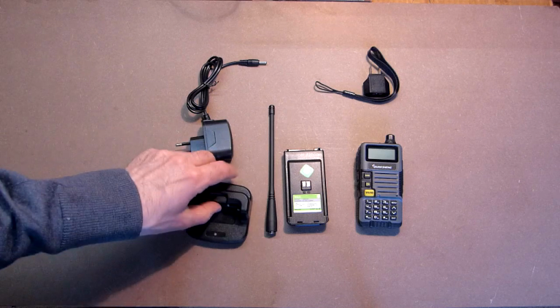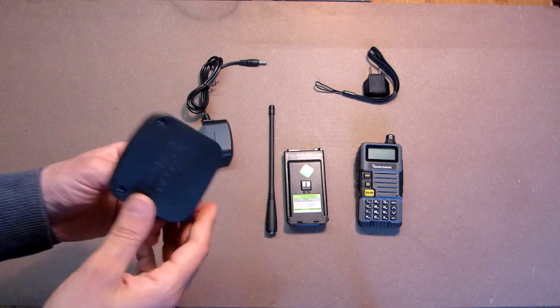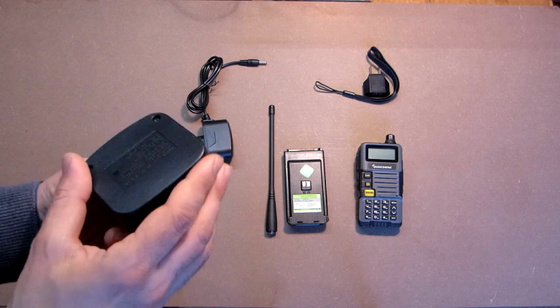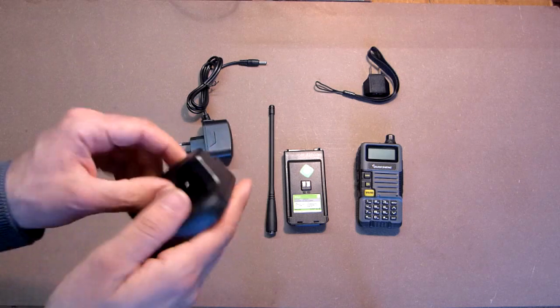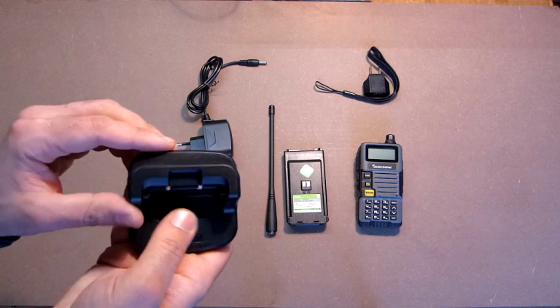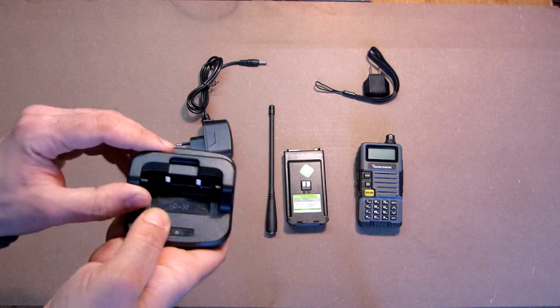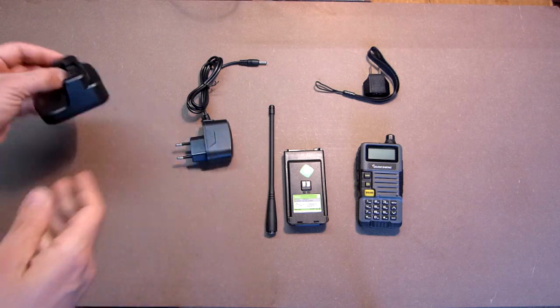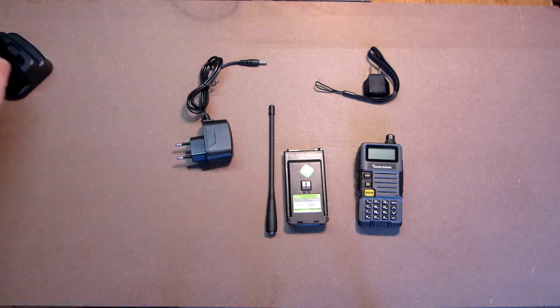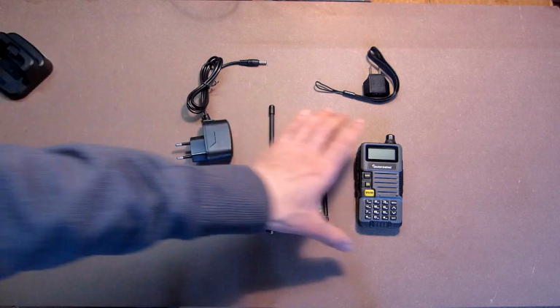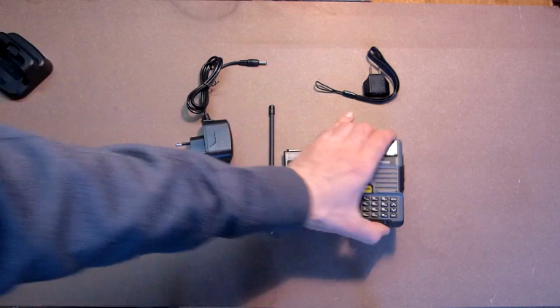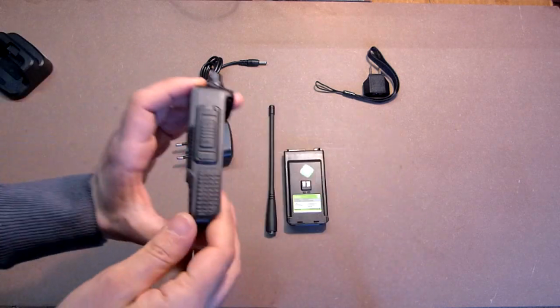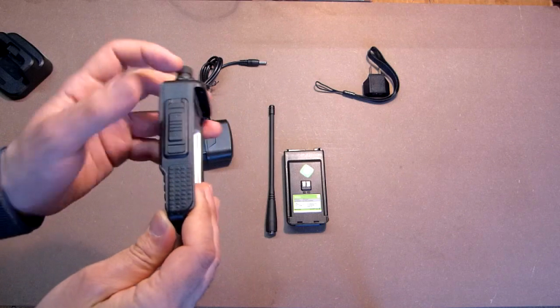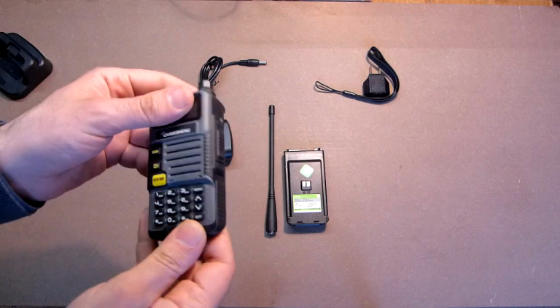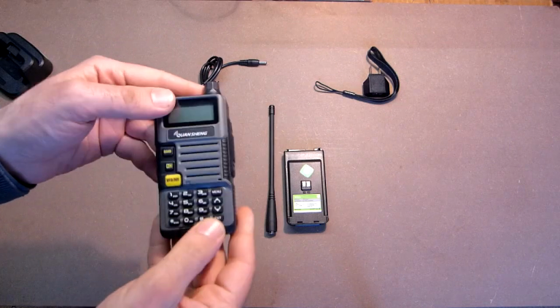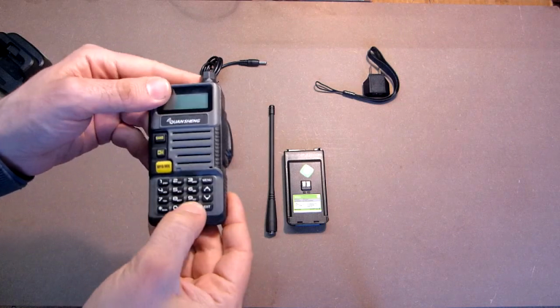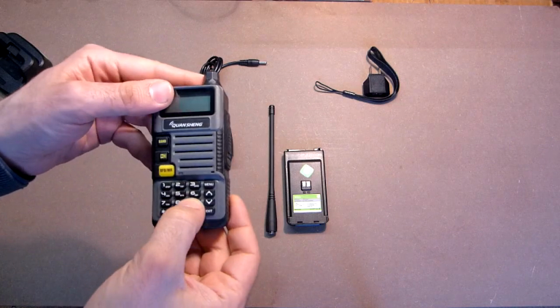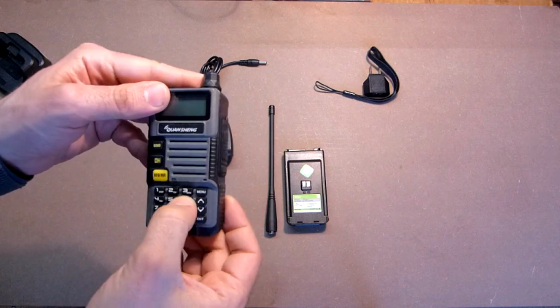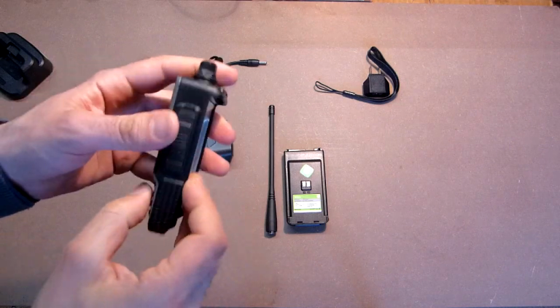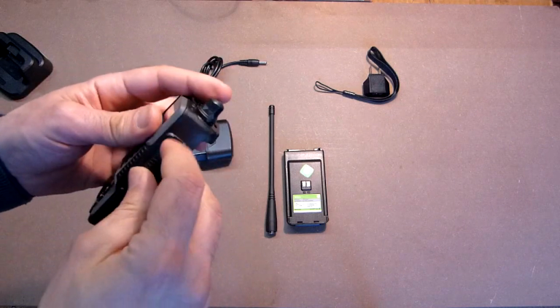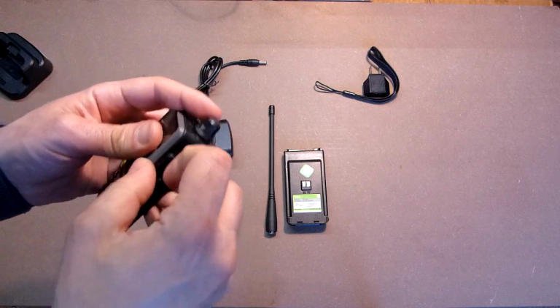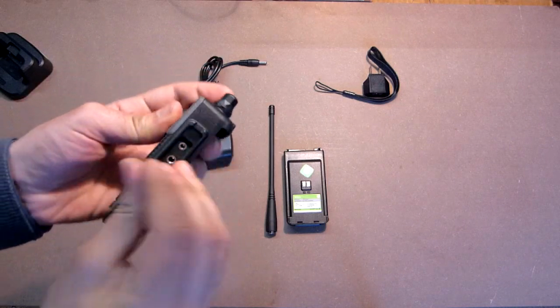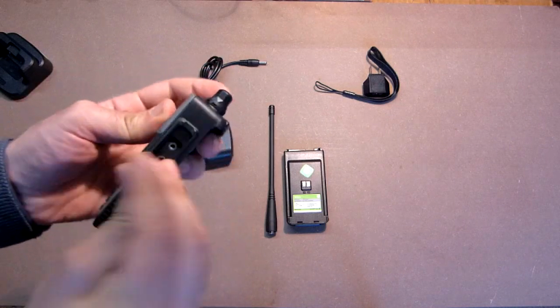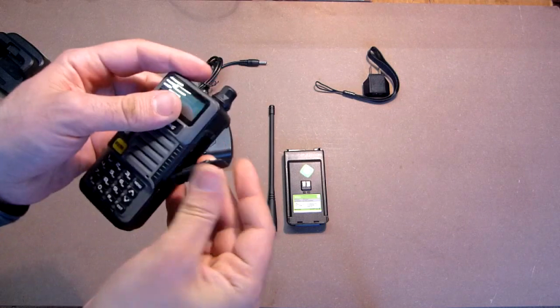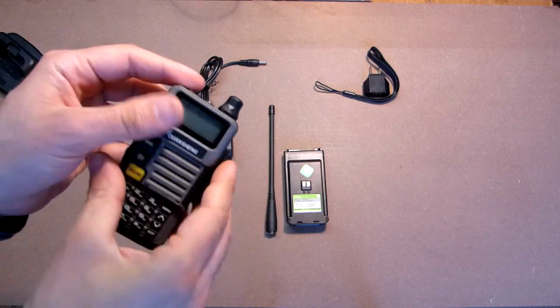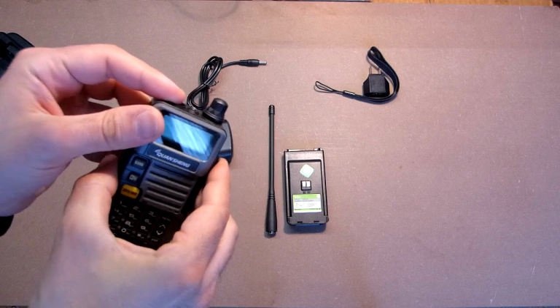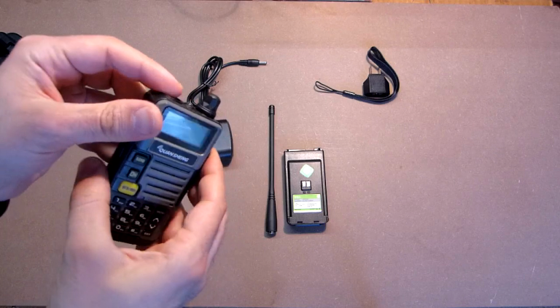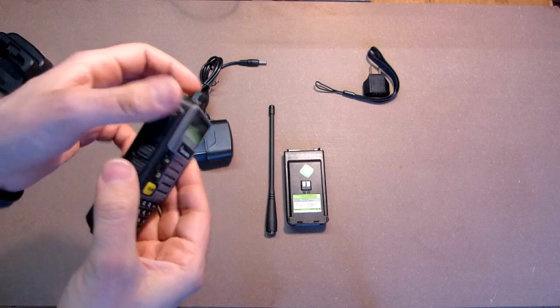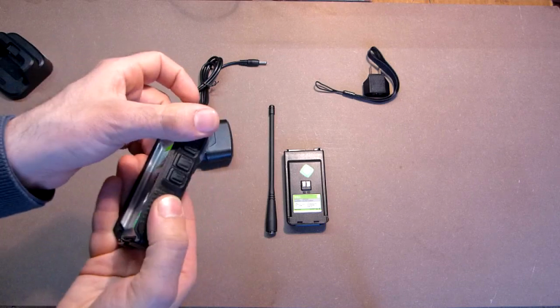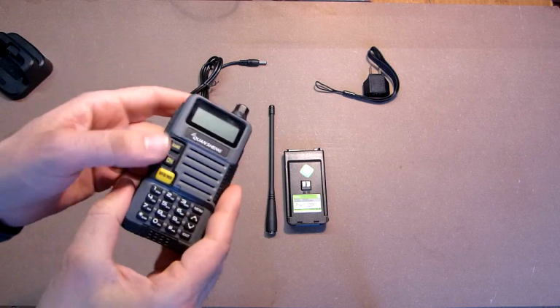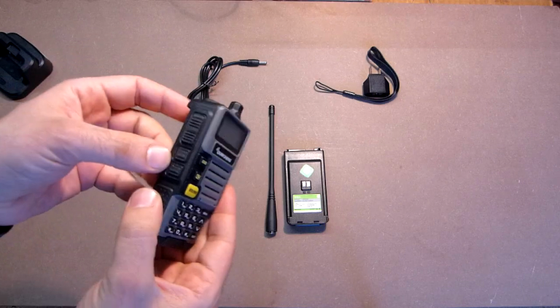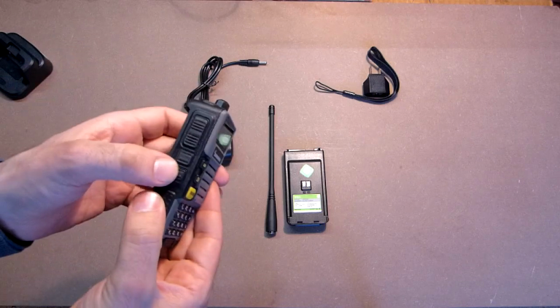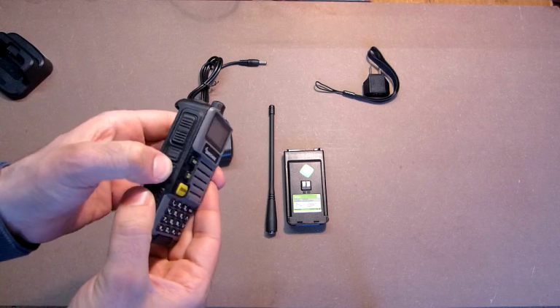The quality of each part is really very good — excellent plastic, excellent rubber, also this part, and very good knobs.